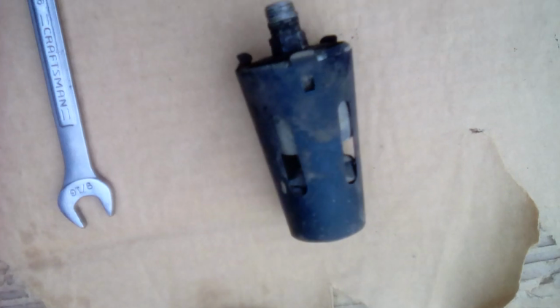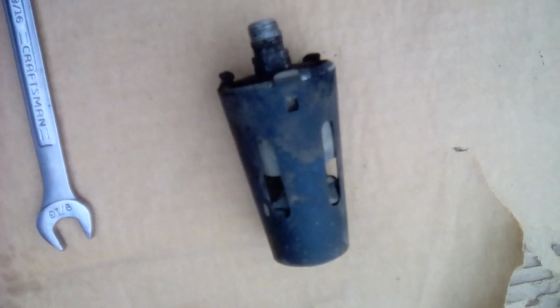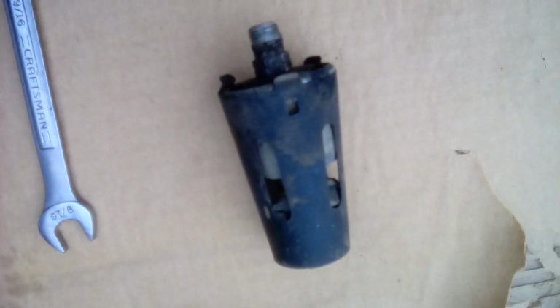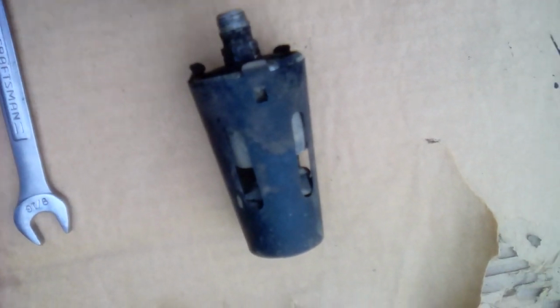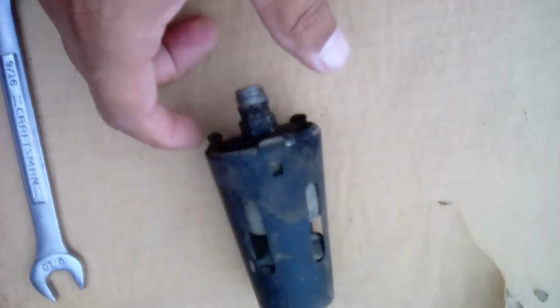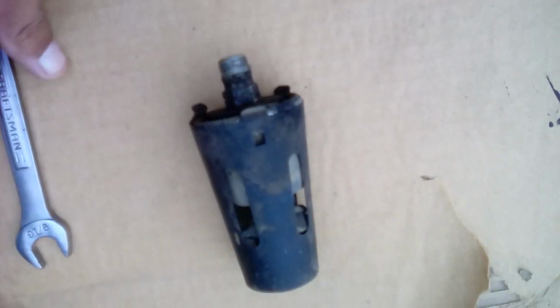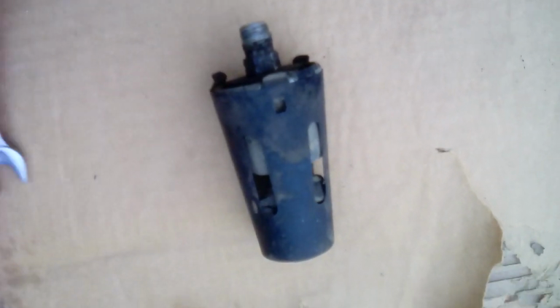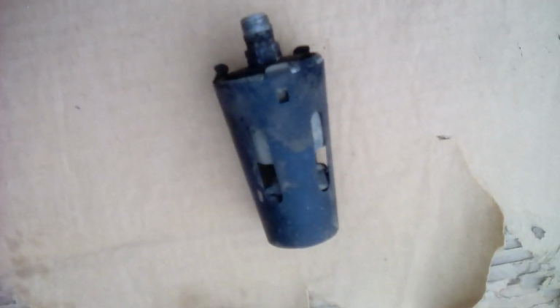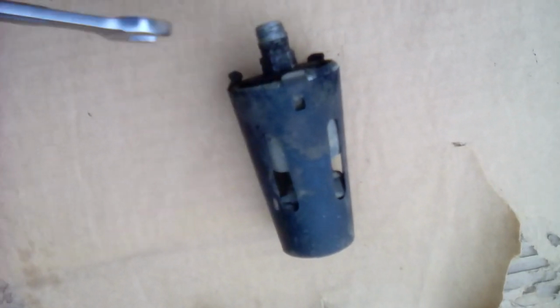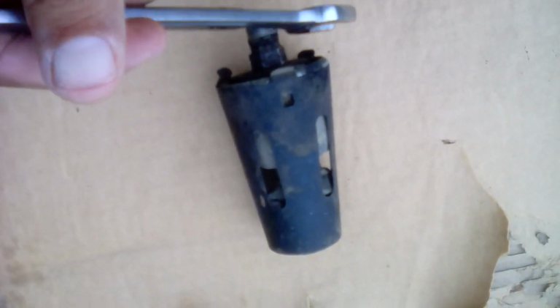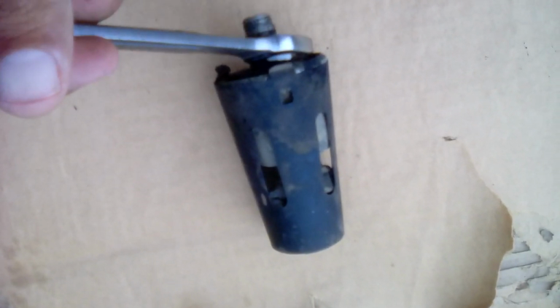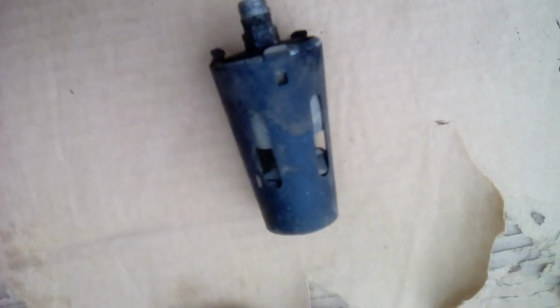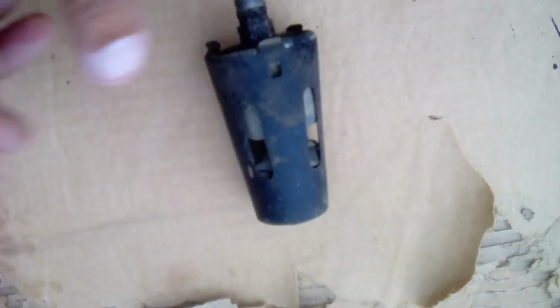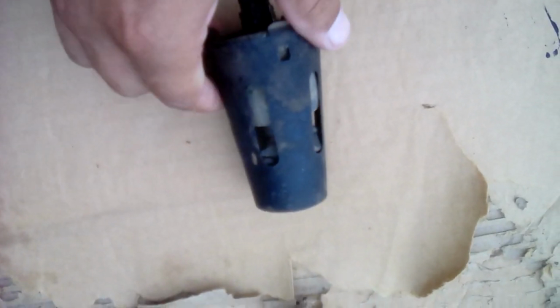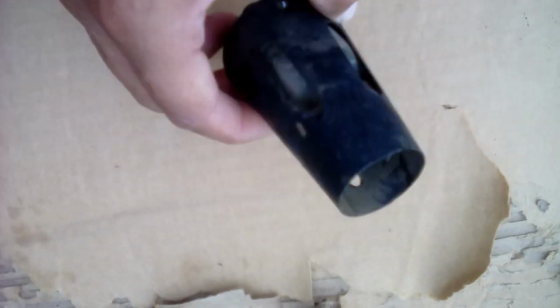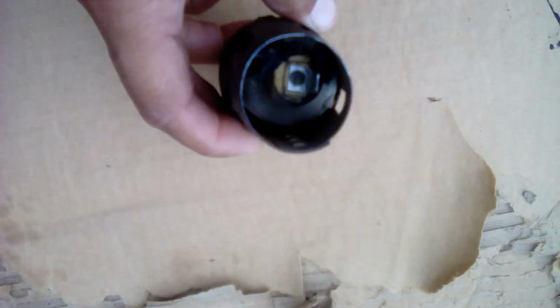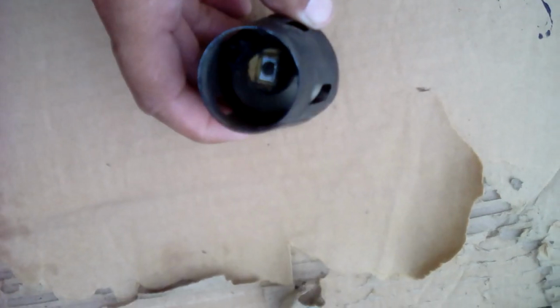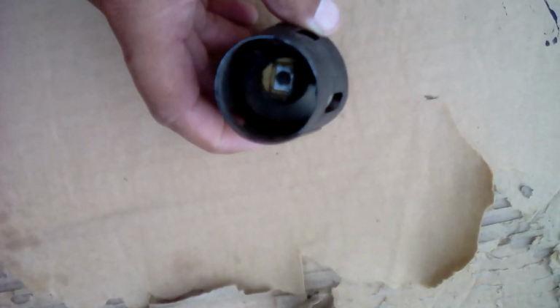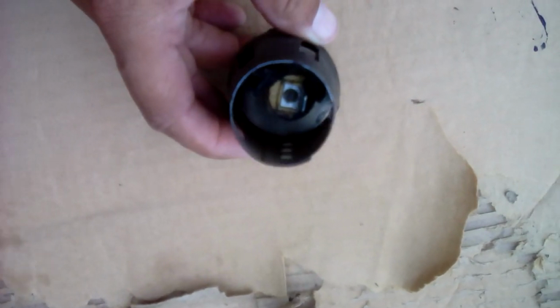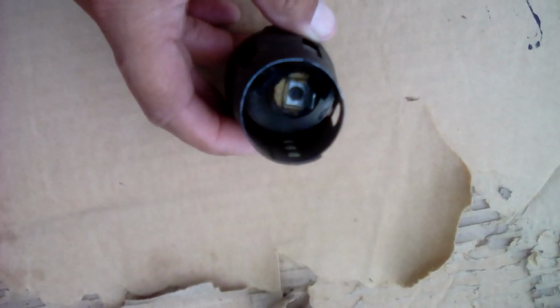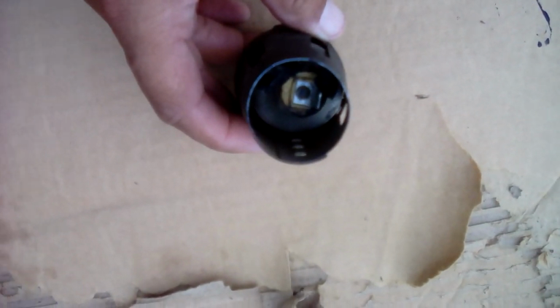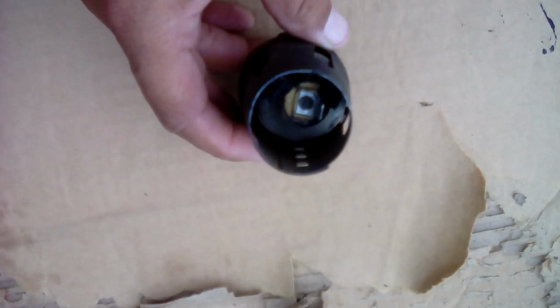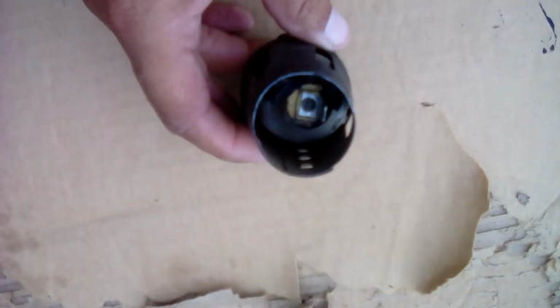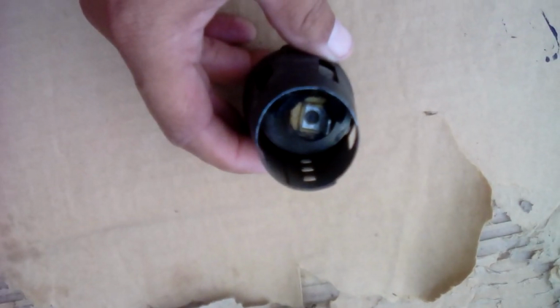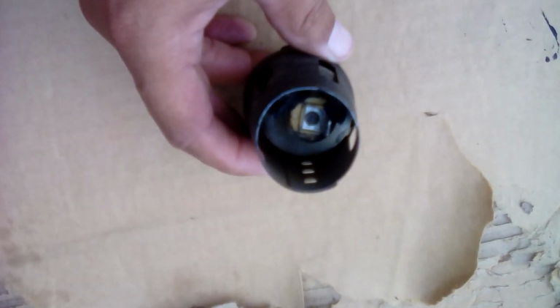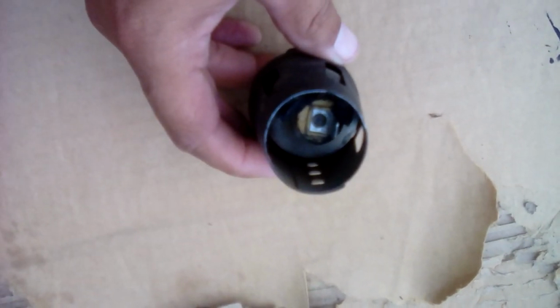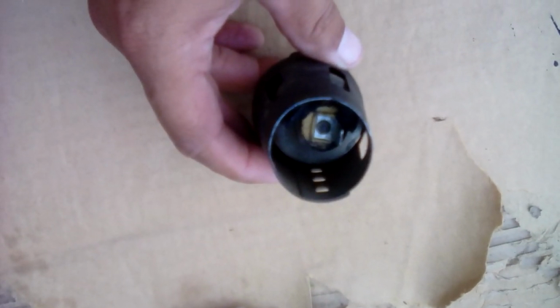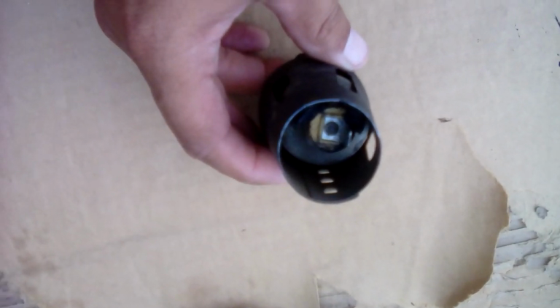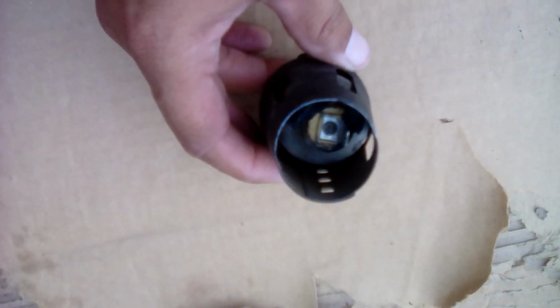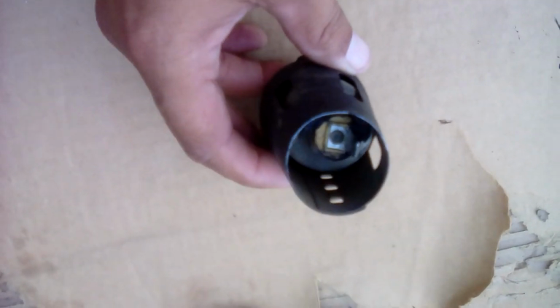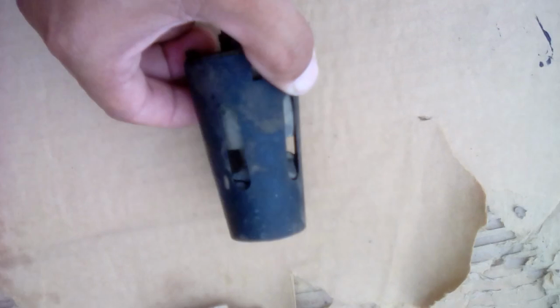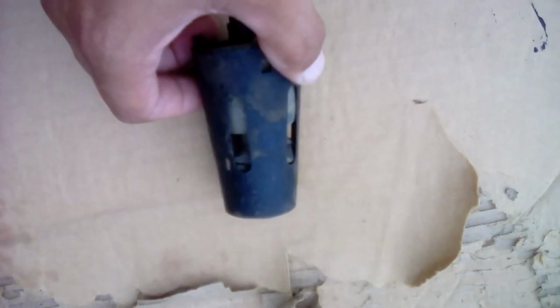It's very simple to remove, with just a single blade connector on the top.